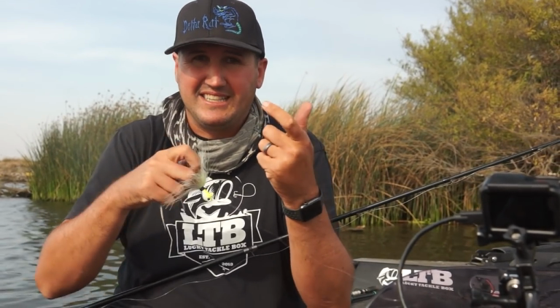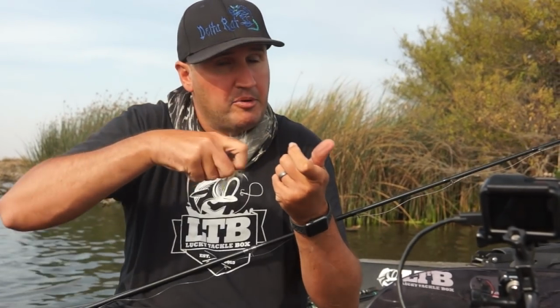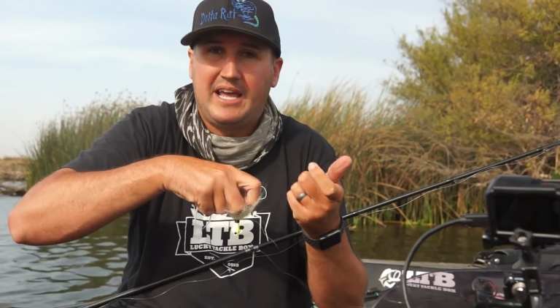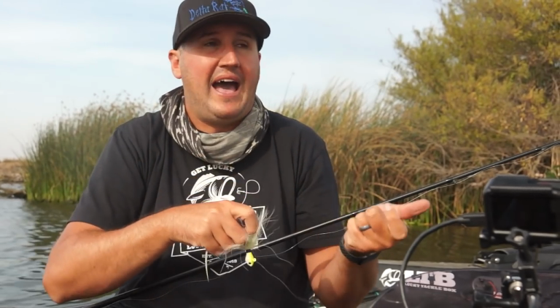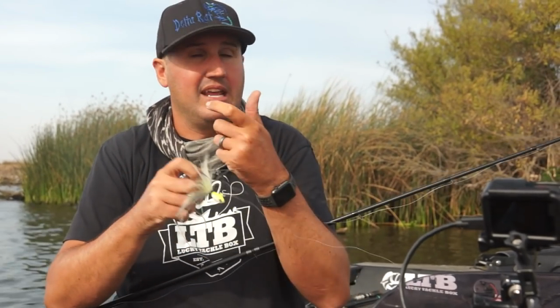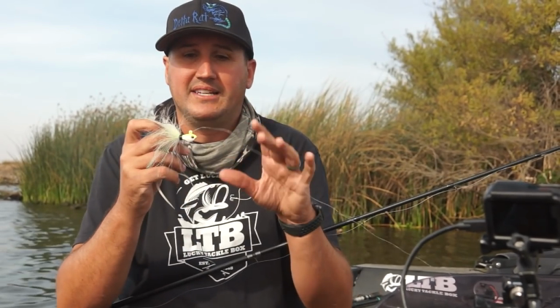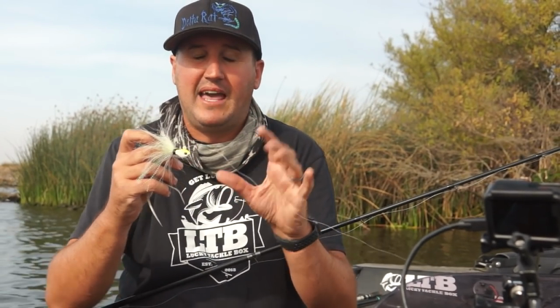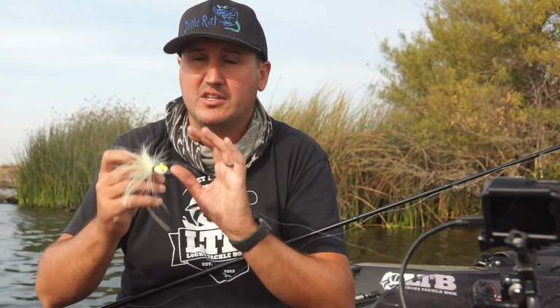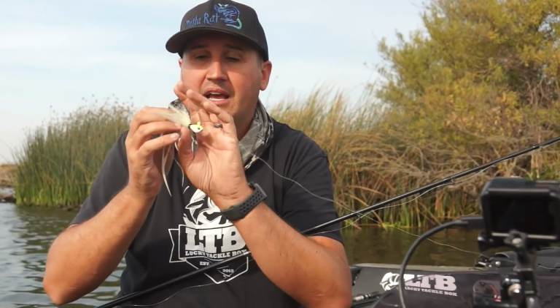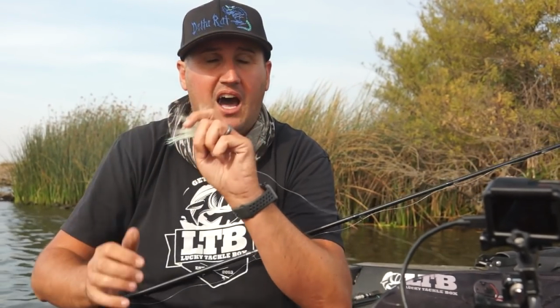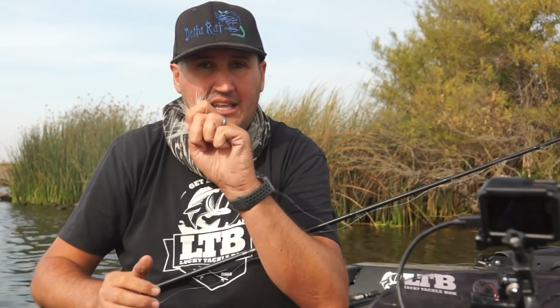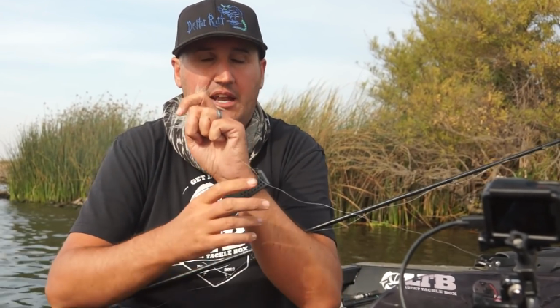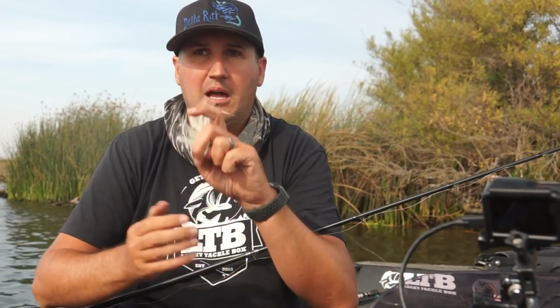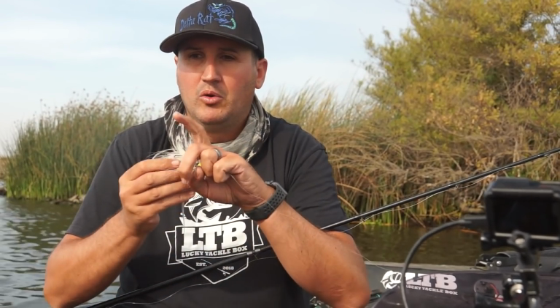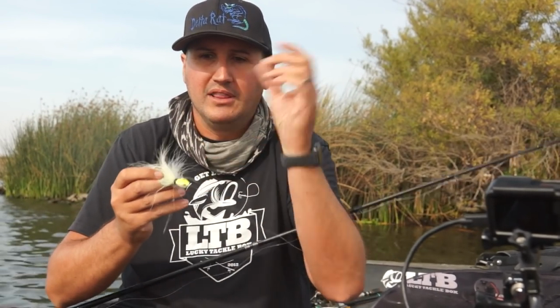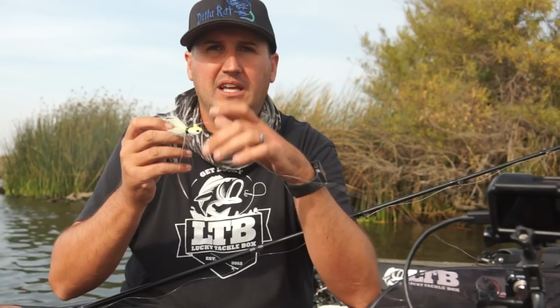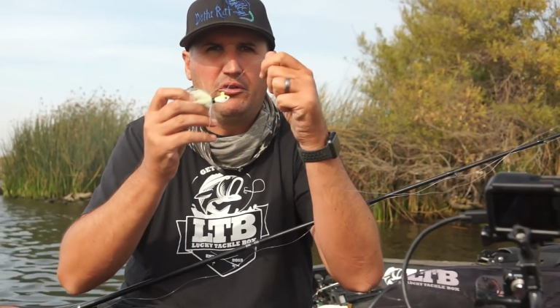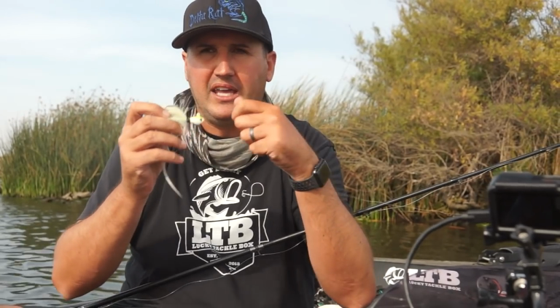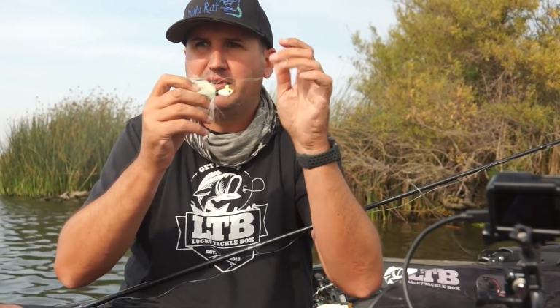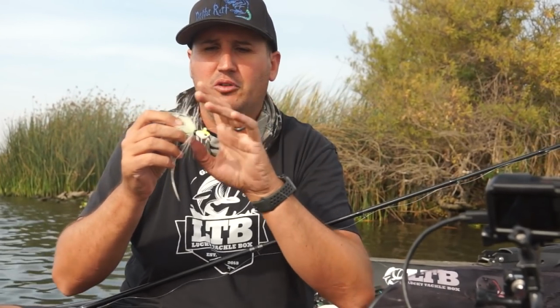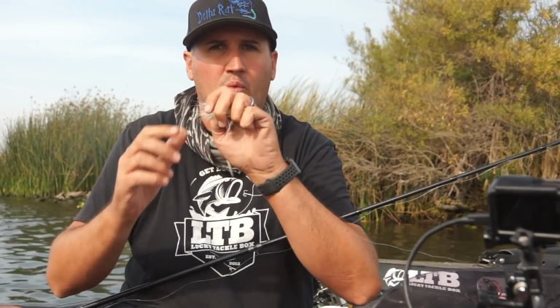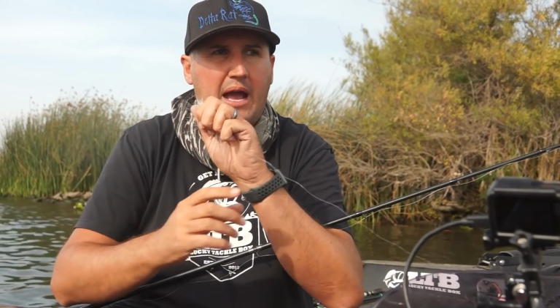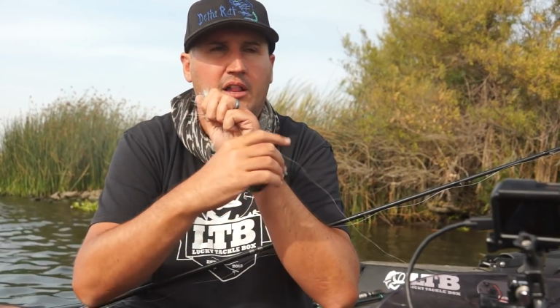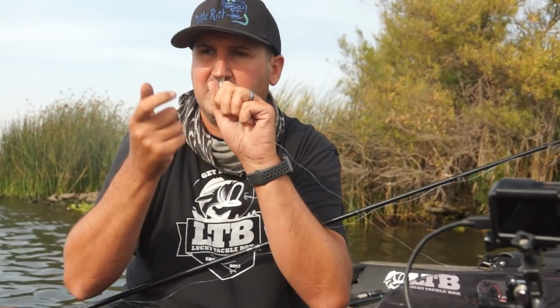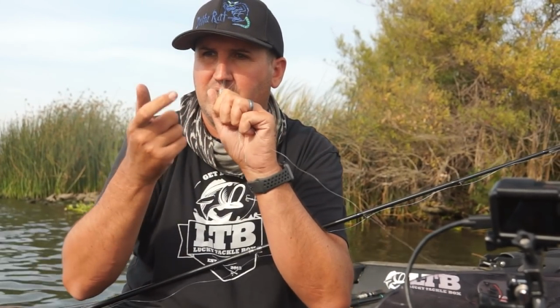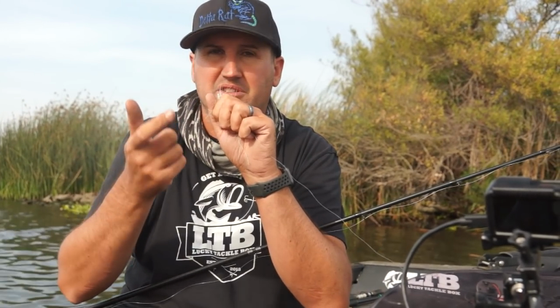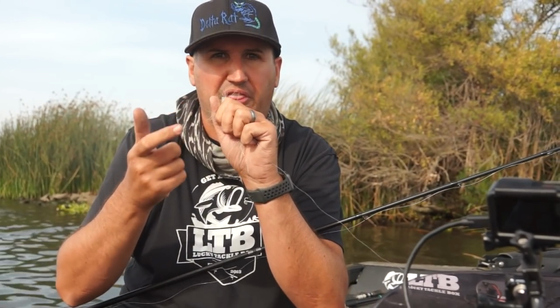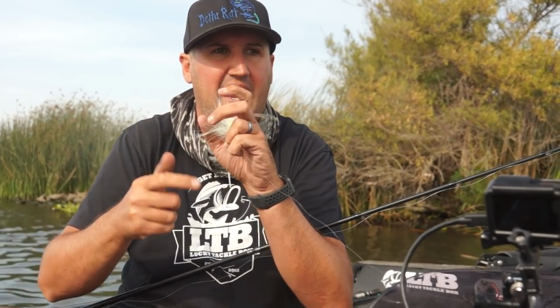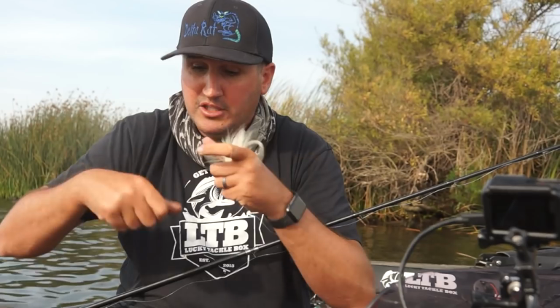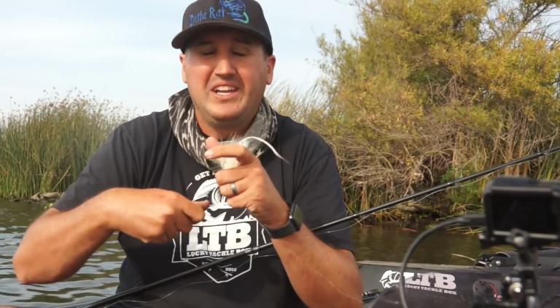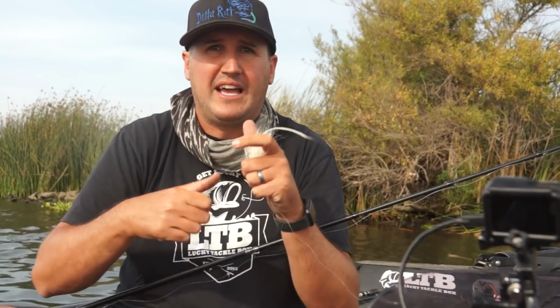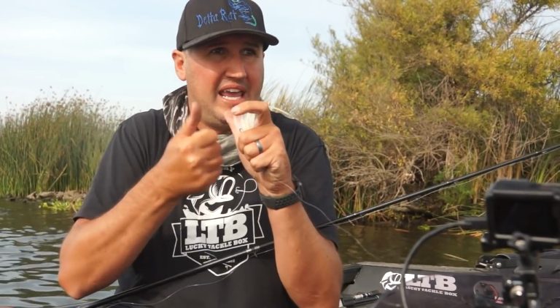If I don't feel the weight of that three-quarter ounce jig and it gets light, I'm going to reel down fast and get ready to set that hook. A lot of the time when you're lifting you feel the weight, and all of a sudden one grabs it and it just feels like there's nothing there. So reel as fast as you can, feel that pressure, lean in, and set the hook on them.